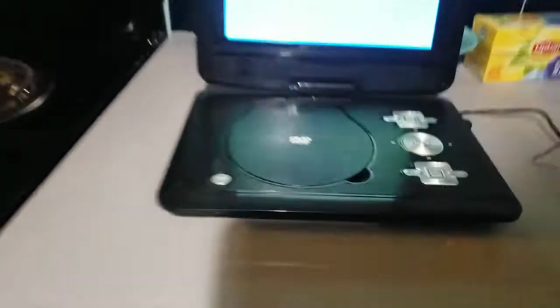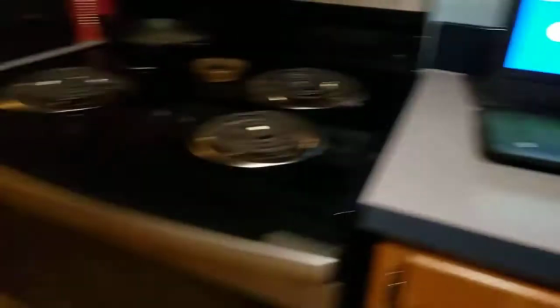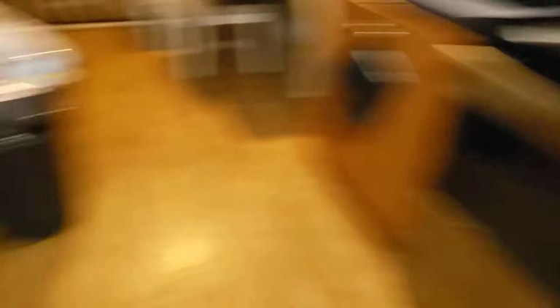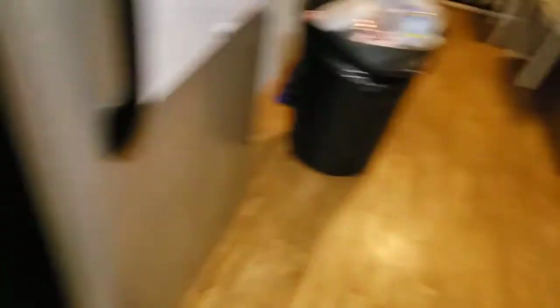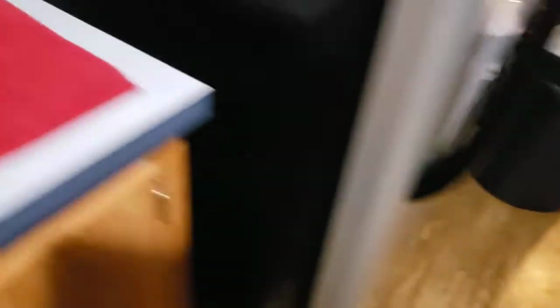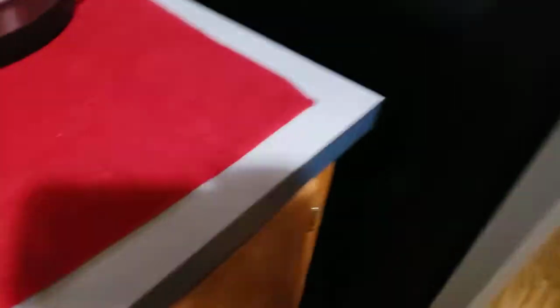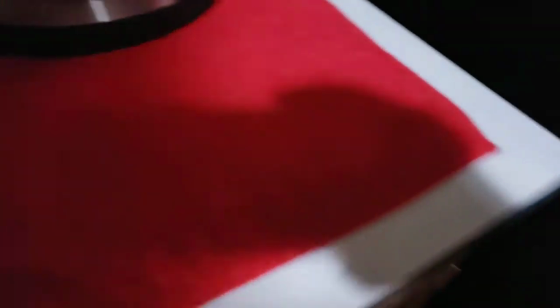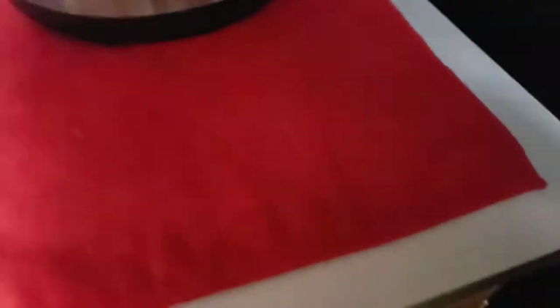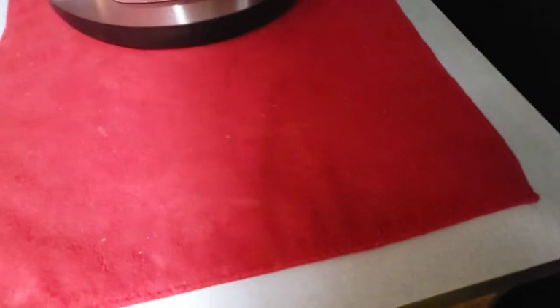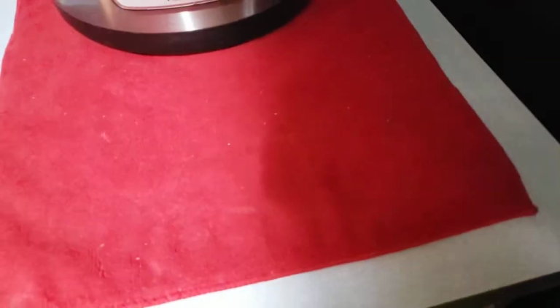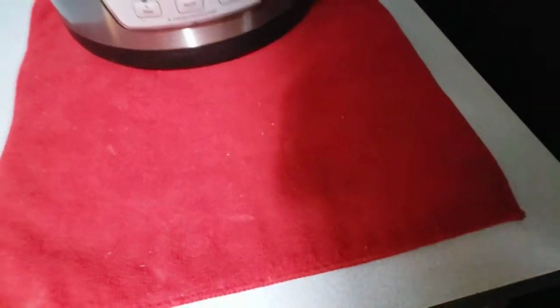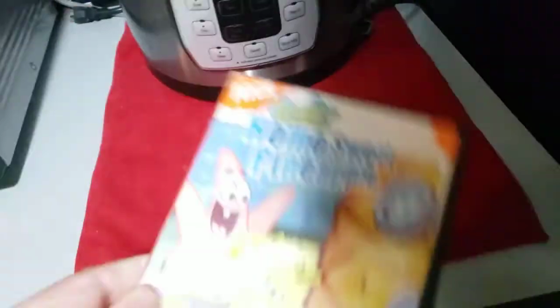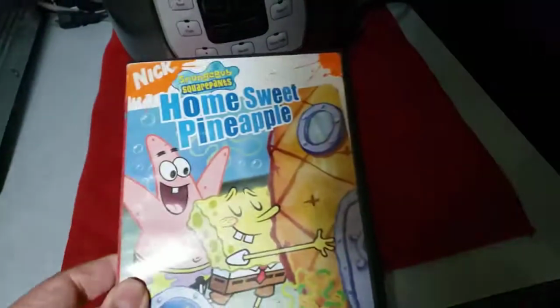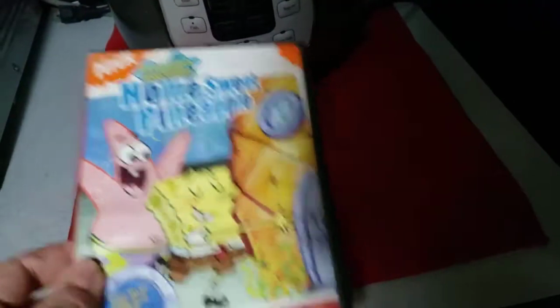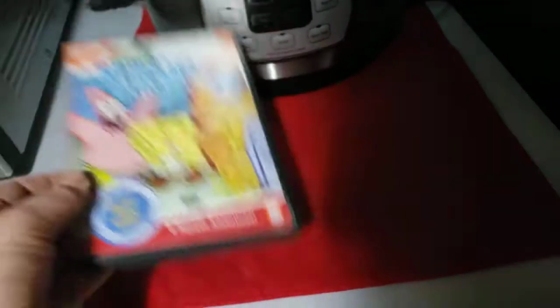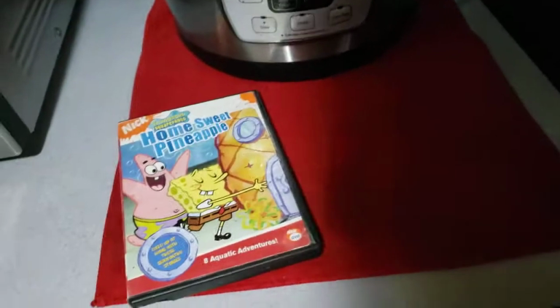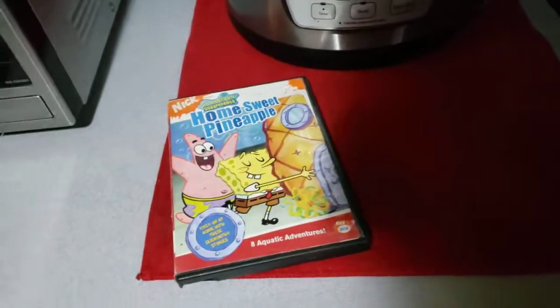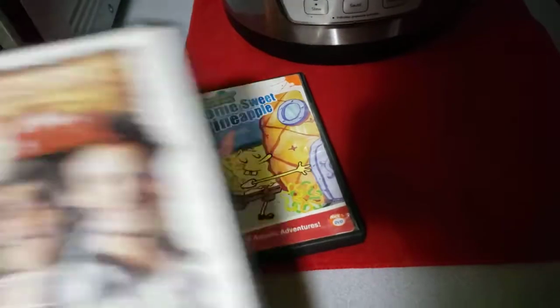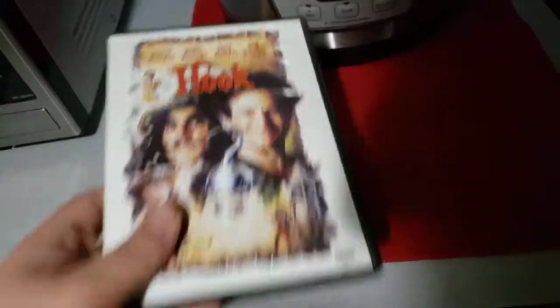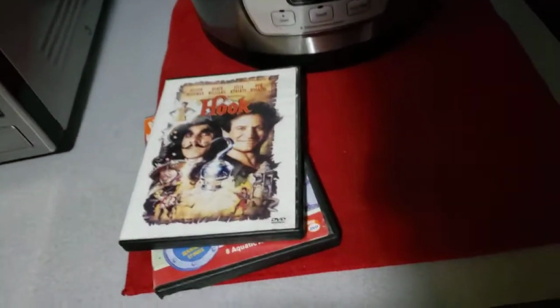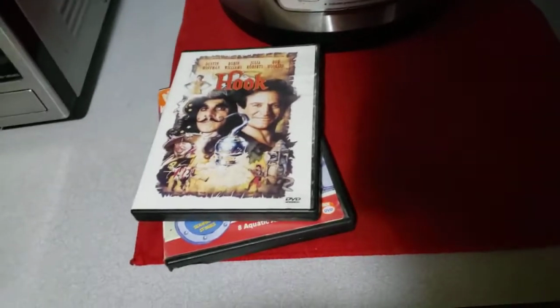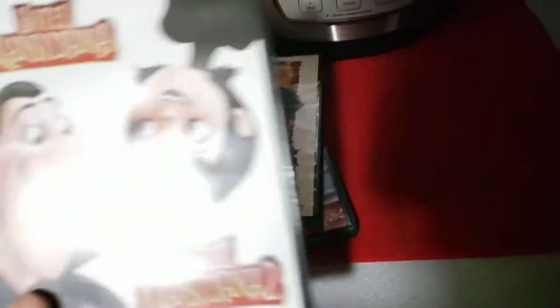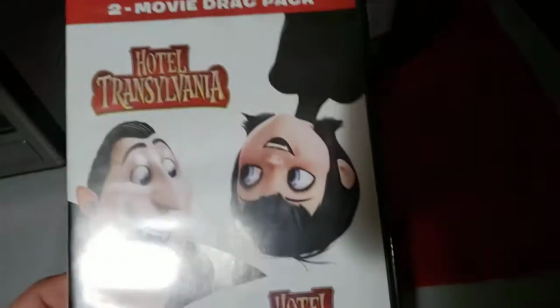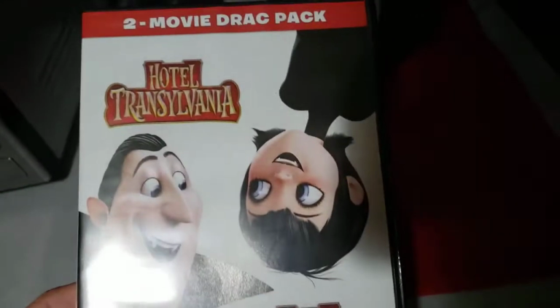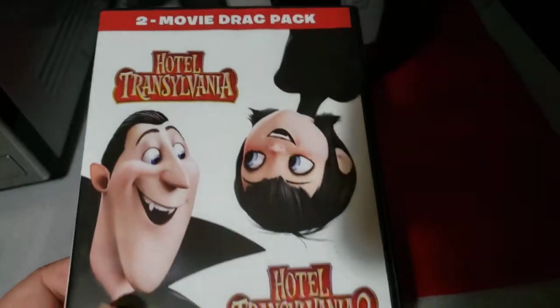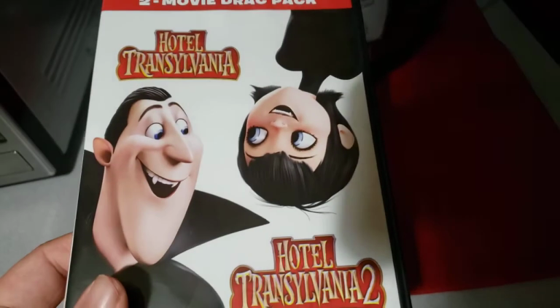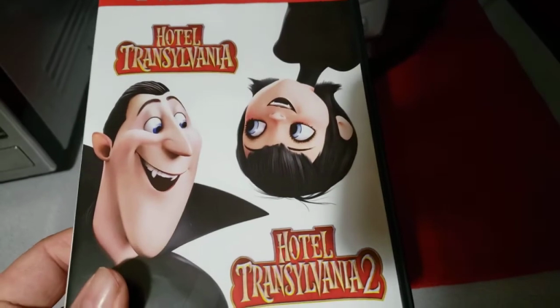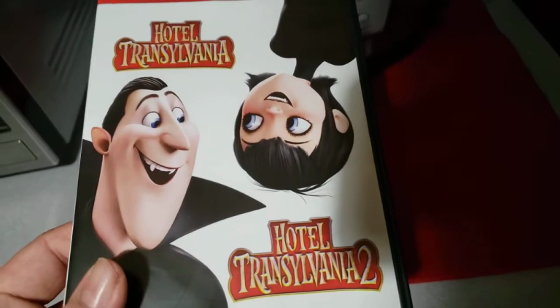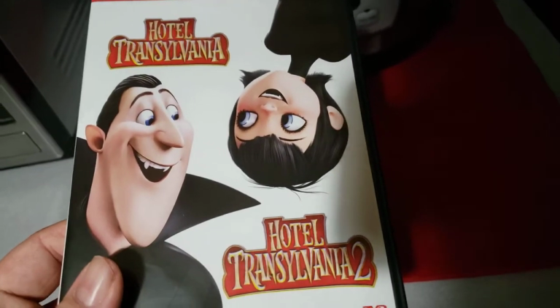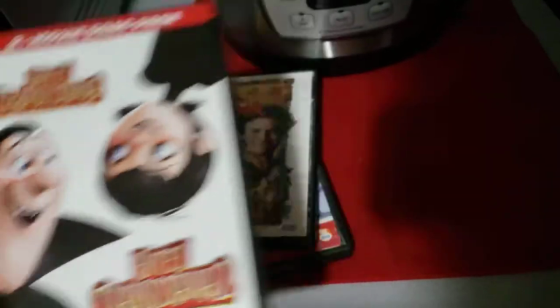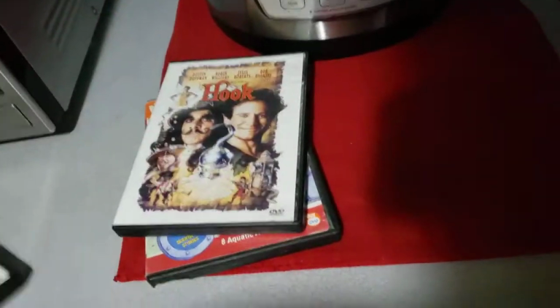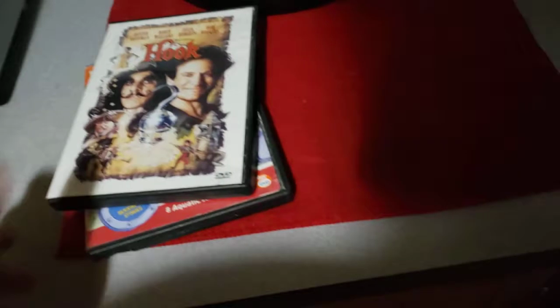So for this video, I have three DVDs to test out: Spongebob Squarepants Home Sweet Pineapple, Hook, and the Two Movie Drag Pack, which is the Hotel Transylvania Double Feature.